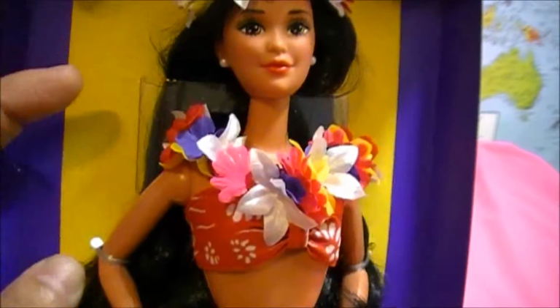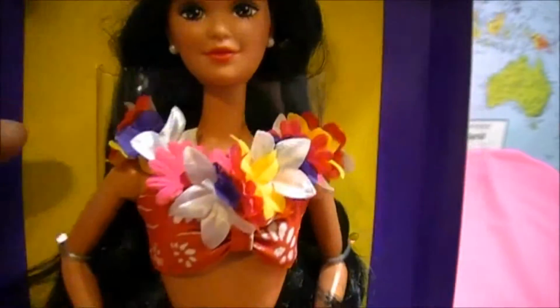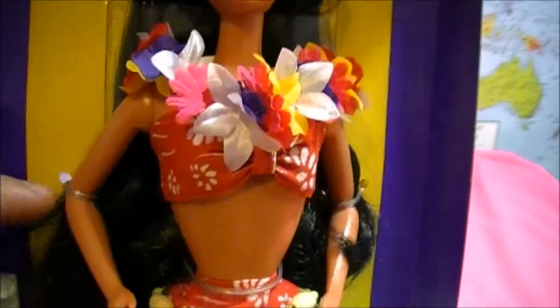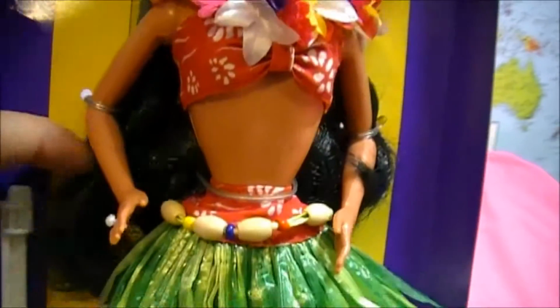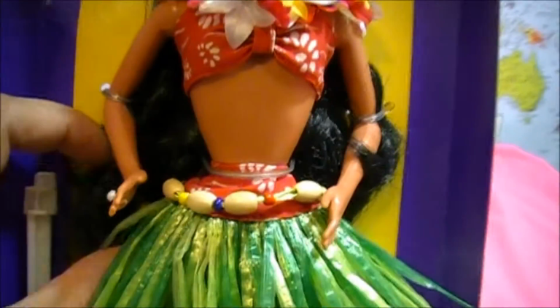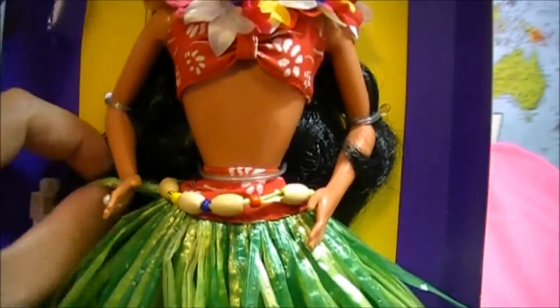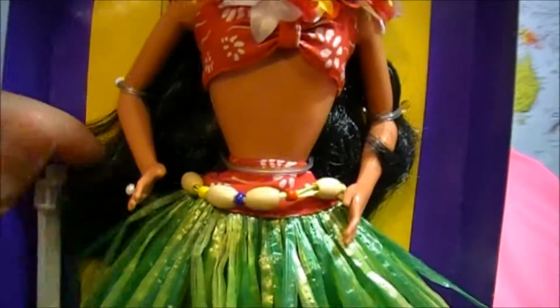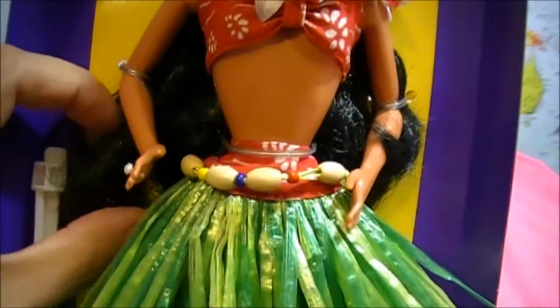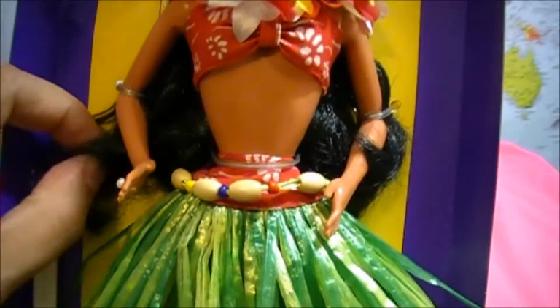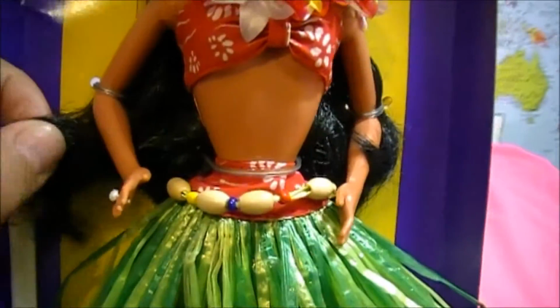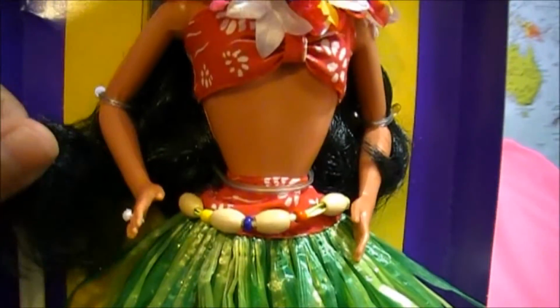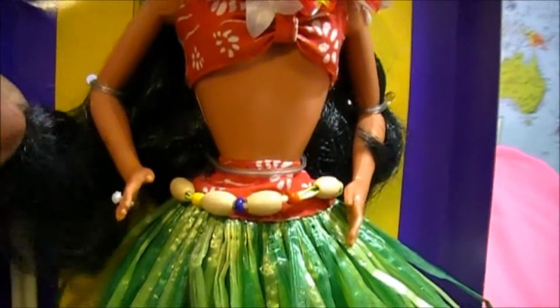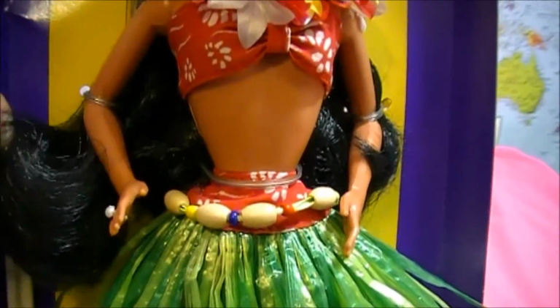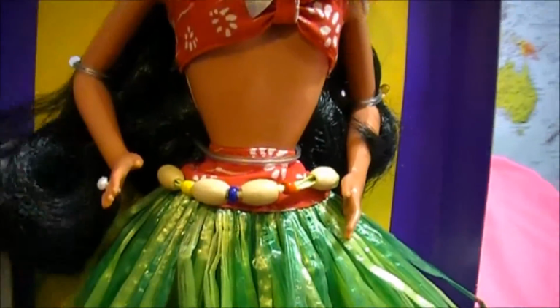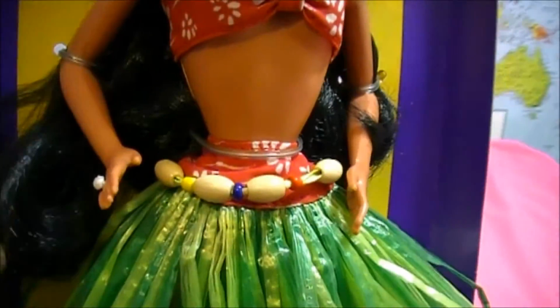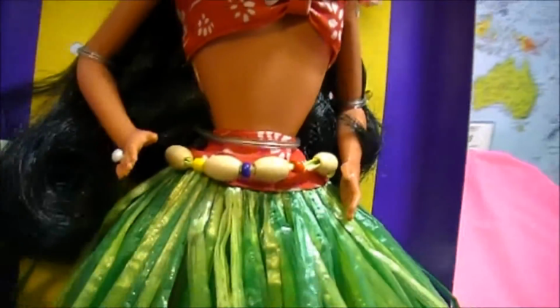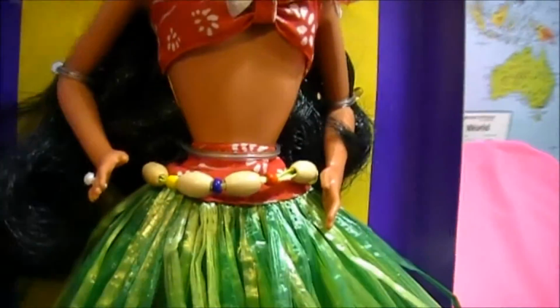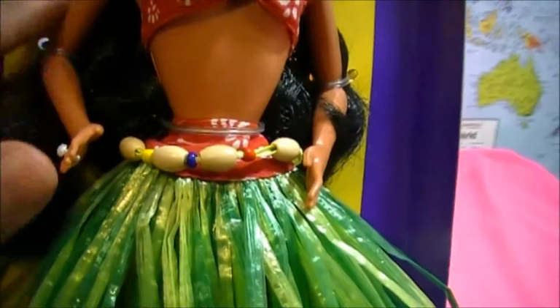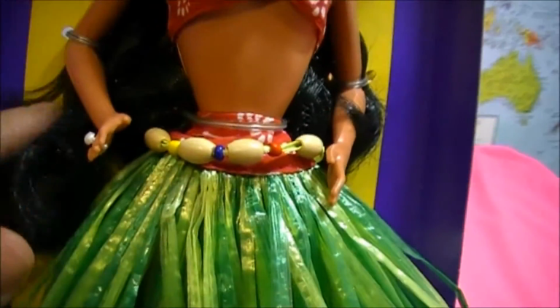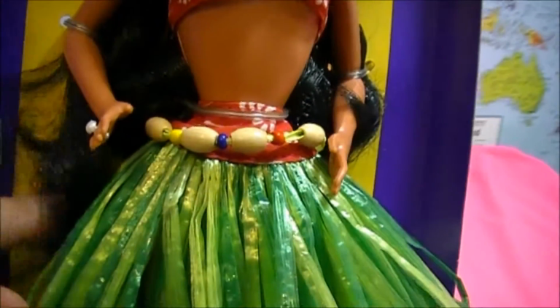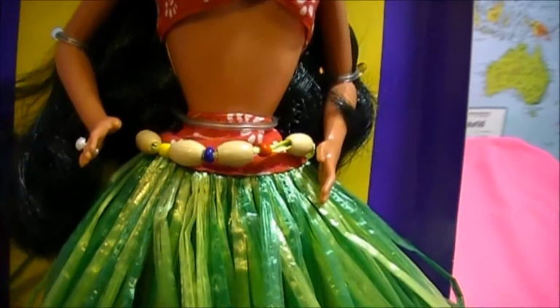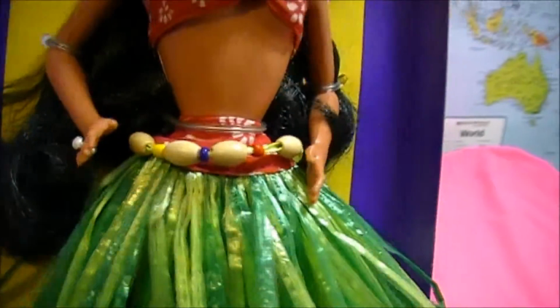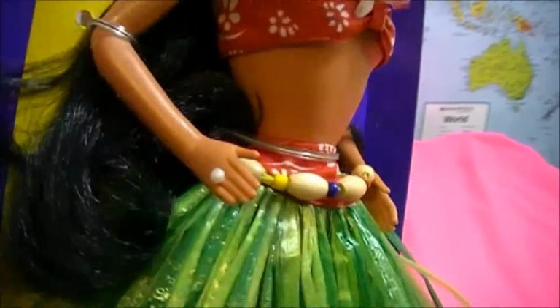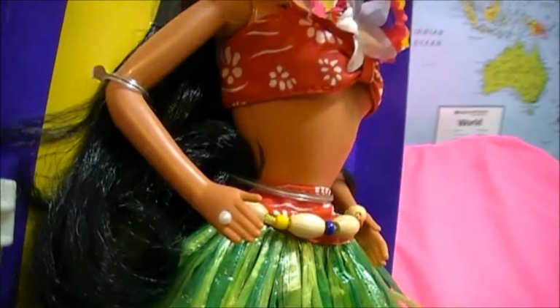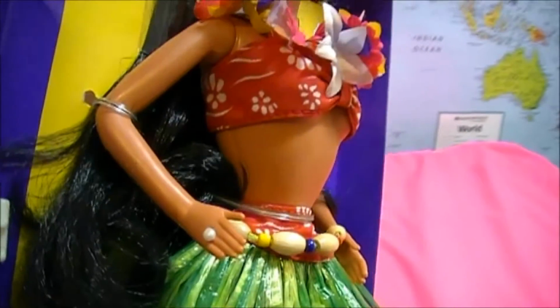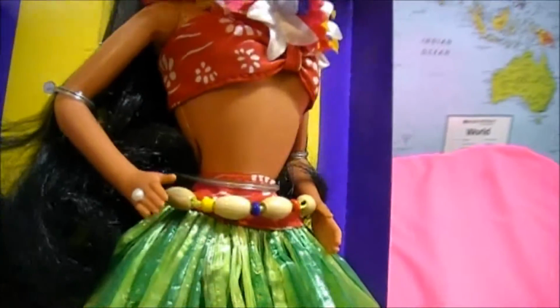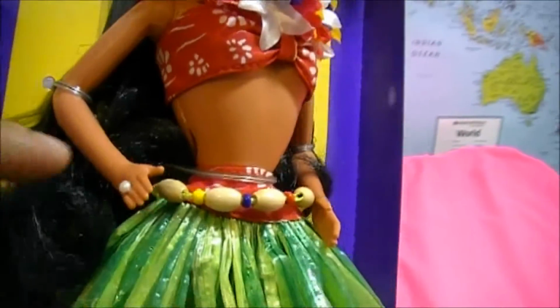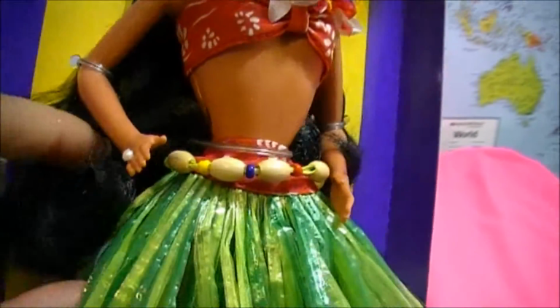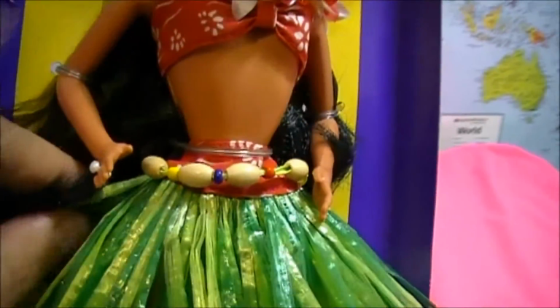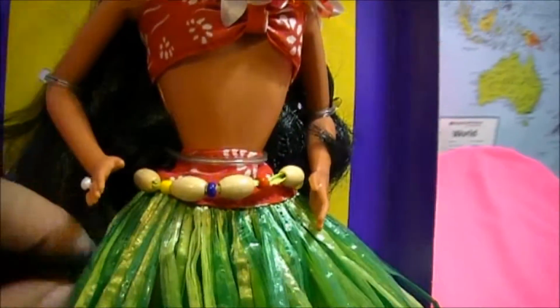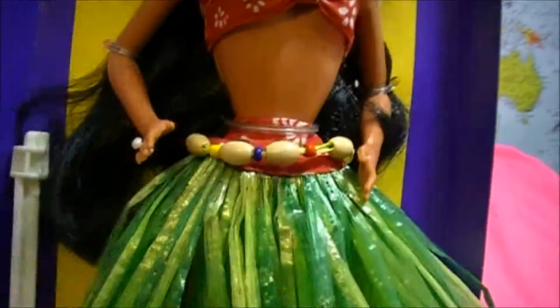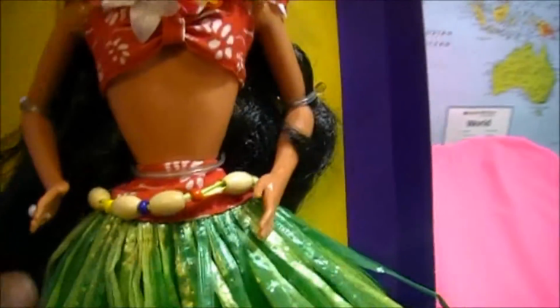Her hair is very nice — super long, super shiny, and very dark color. Looks like it's black. Long black hair.